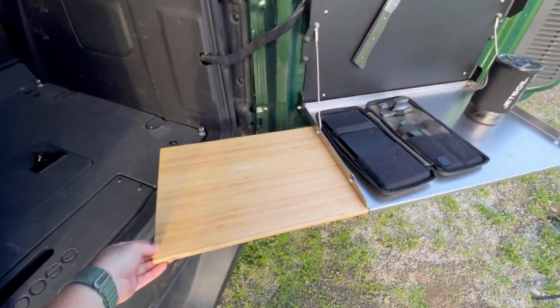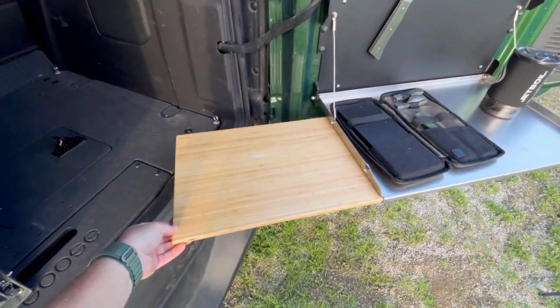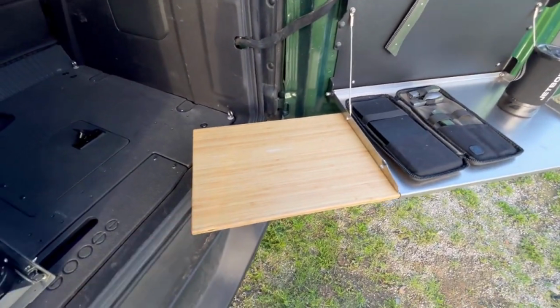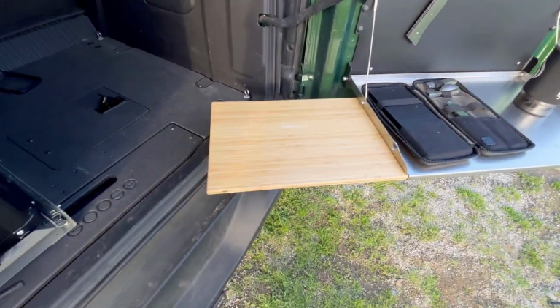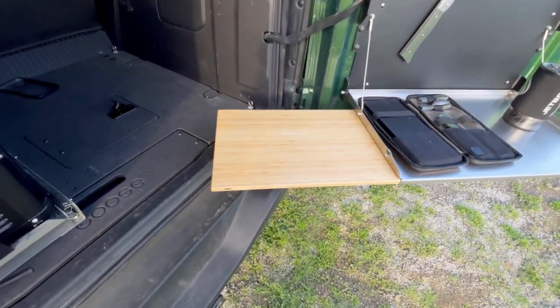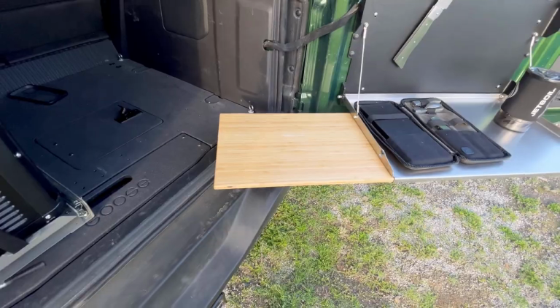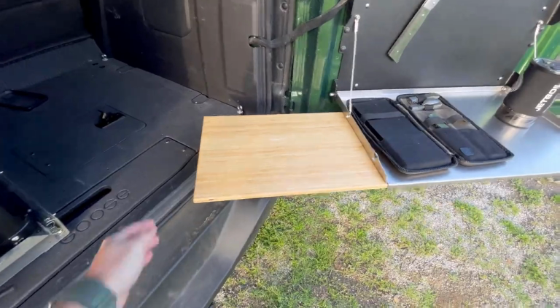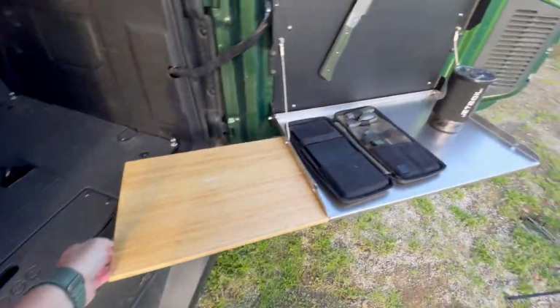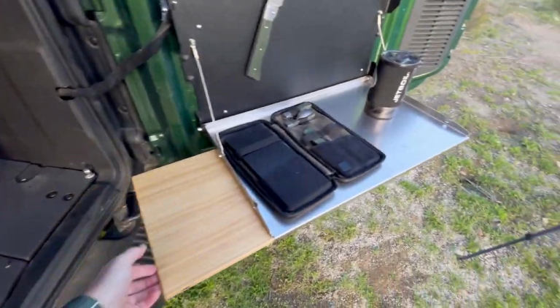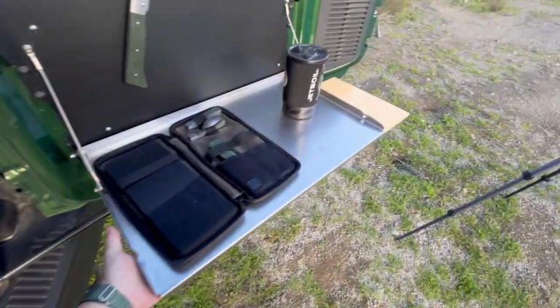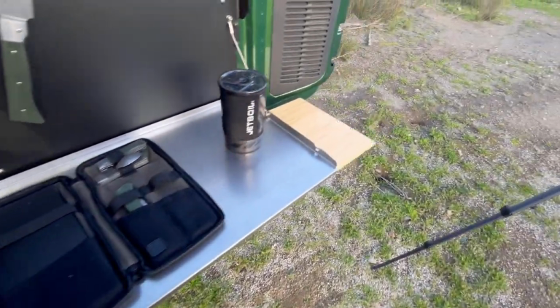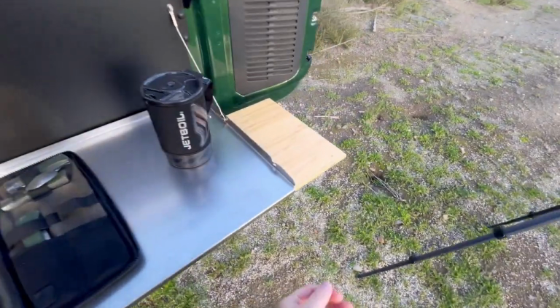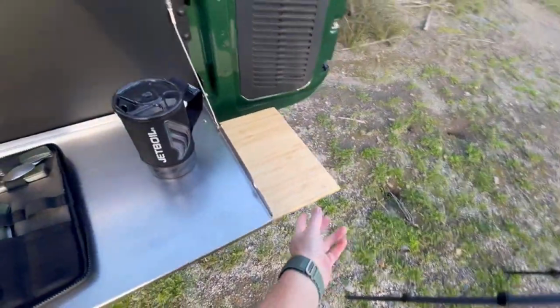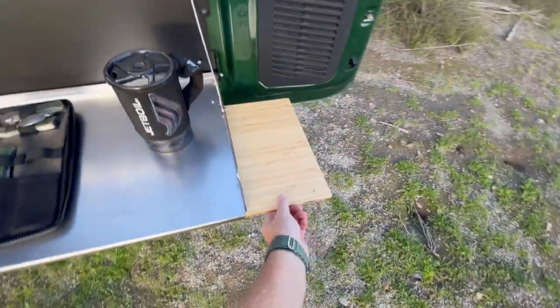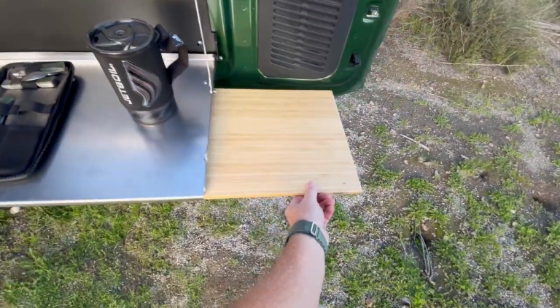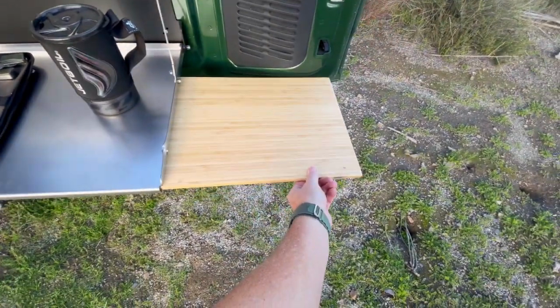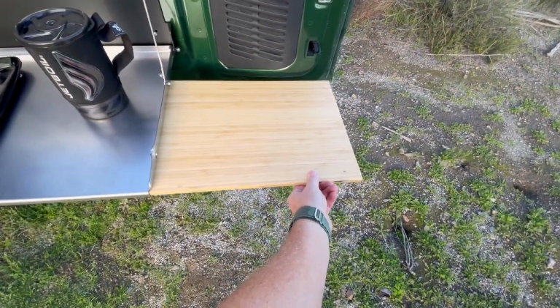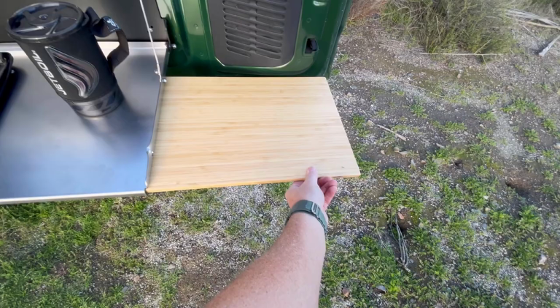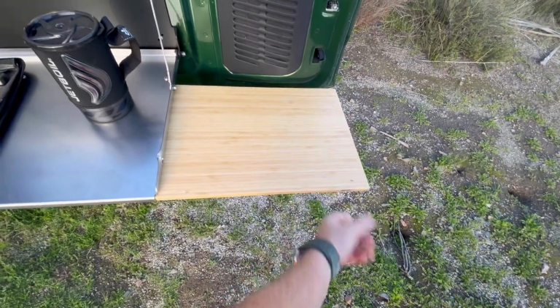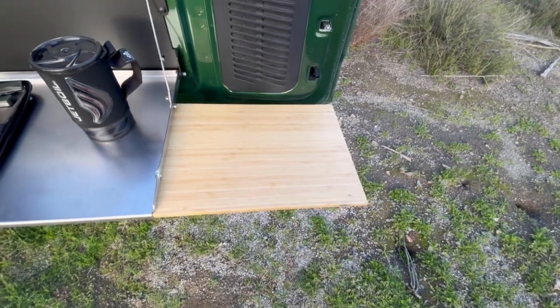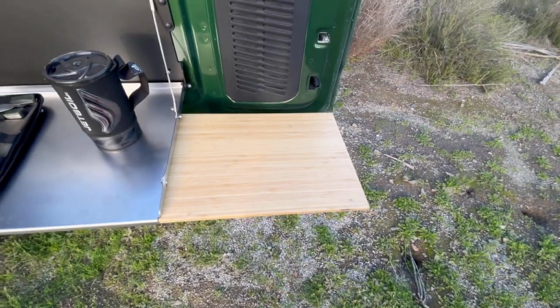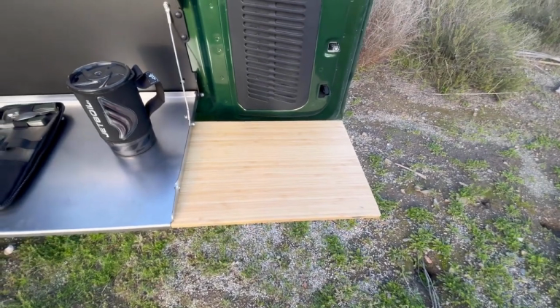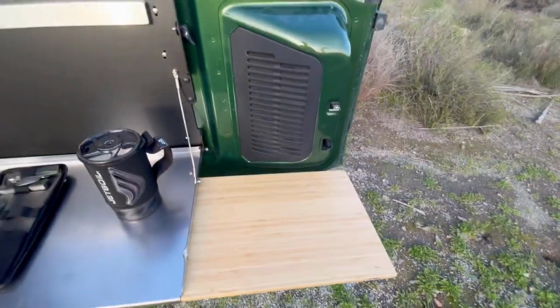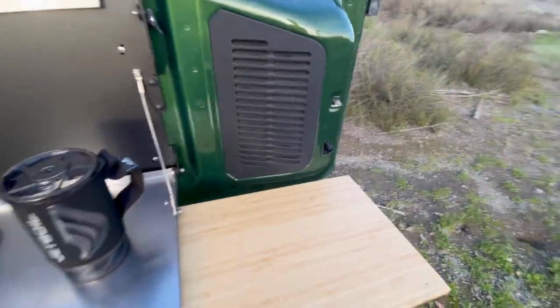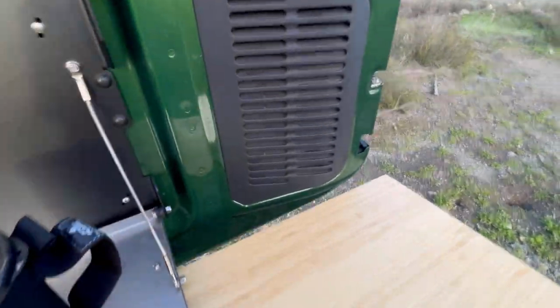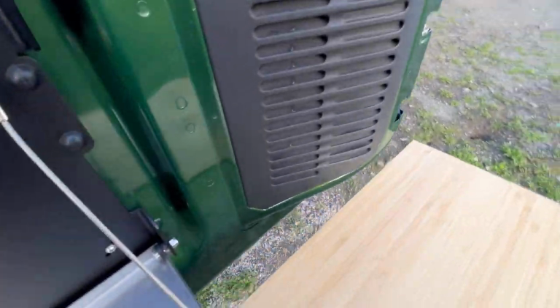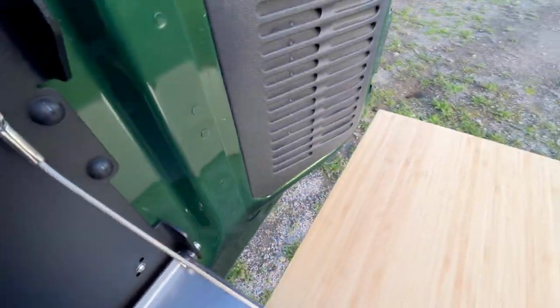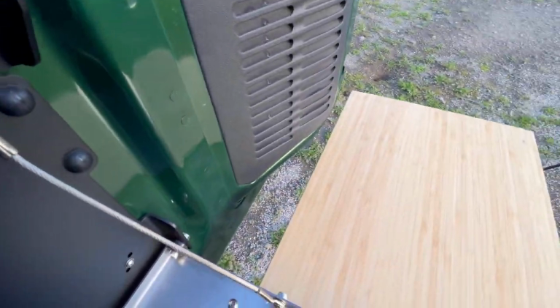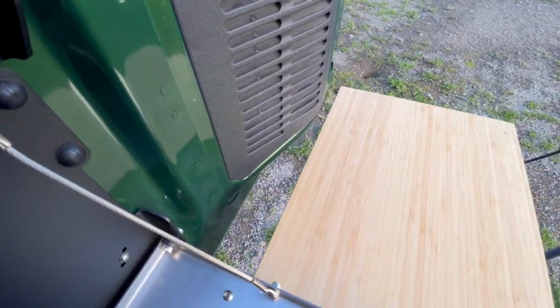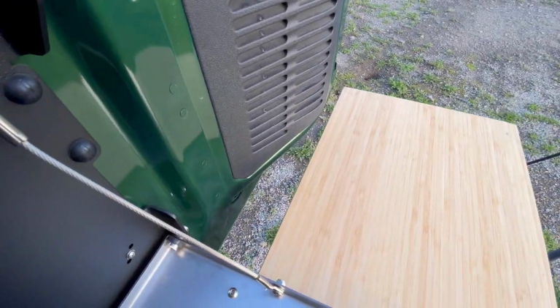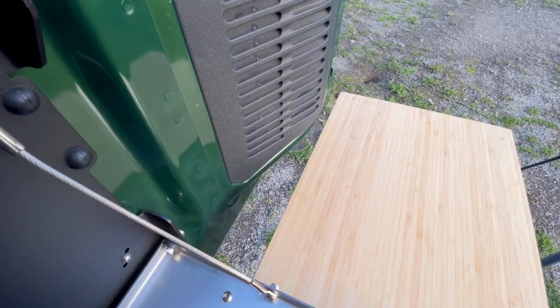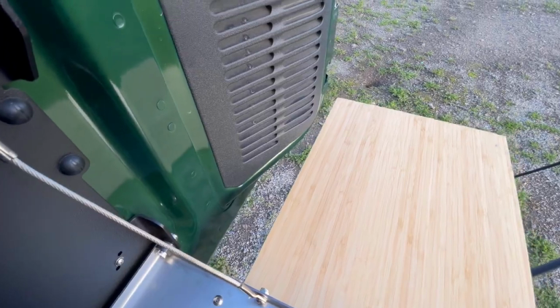It's also got a bamboo cutting board. The cool thing about this is that it slides out both to the left and to the right, and it's custom fit to avoid the piece here on the Bronco.